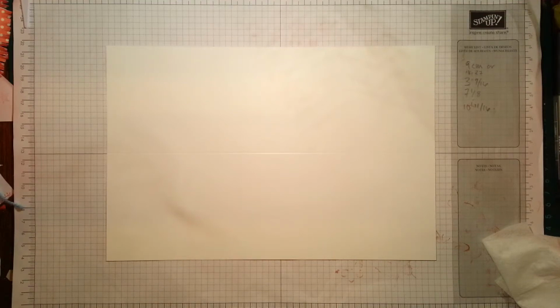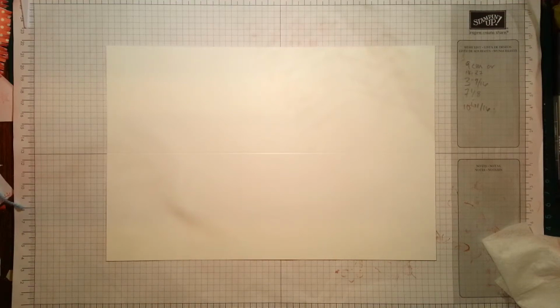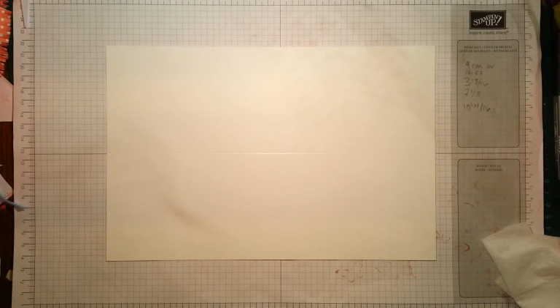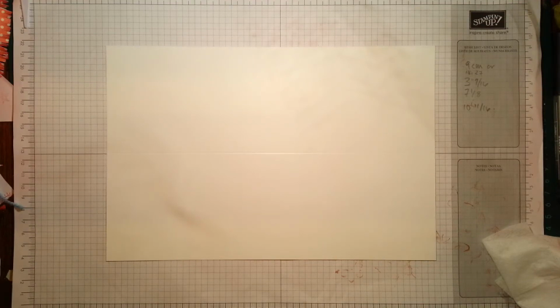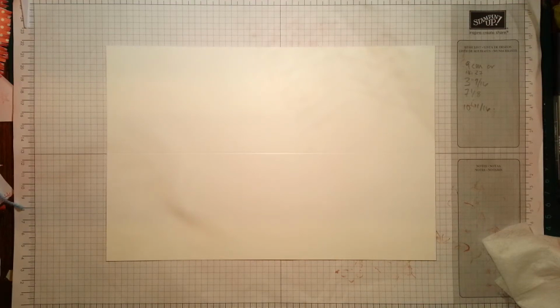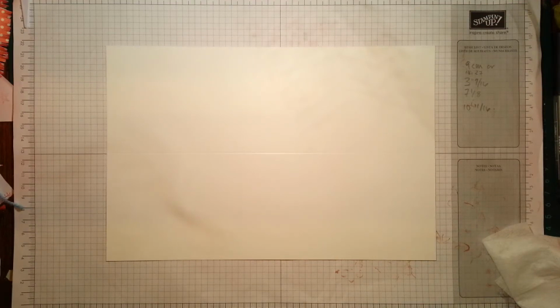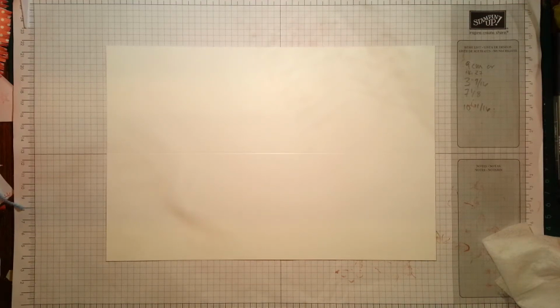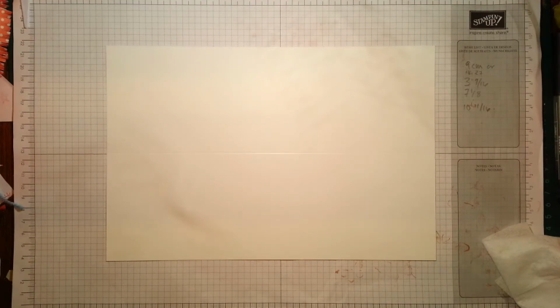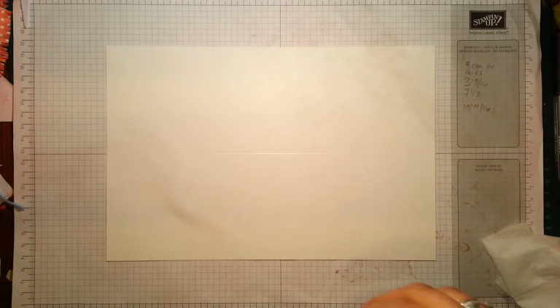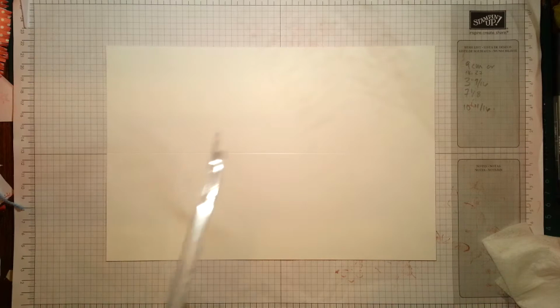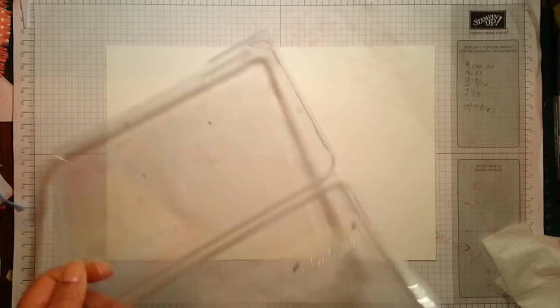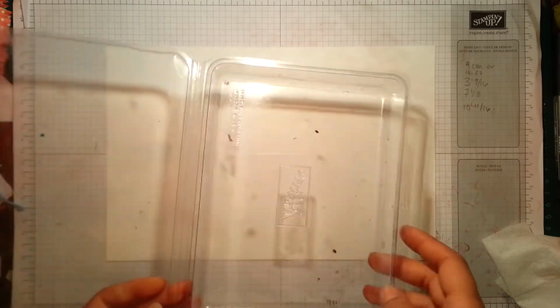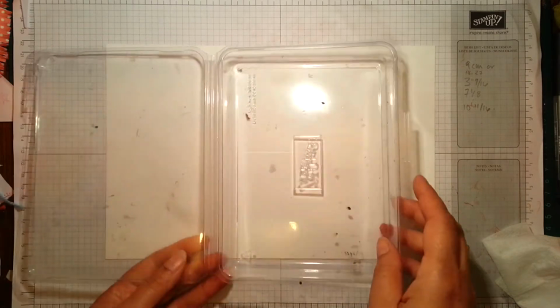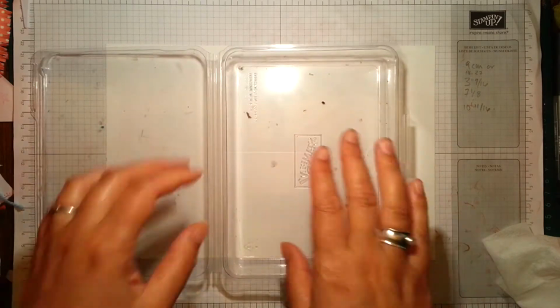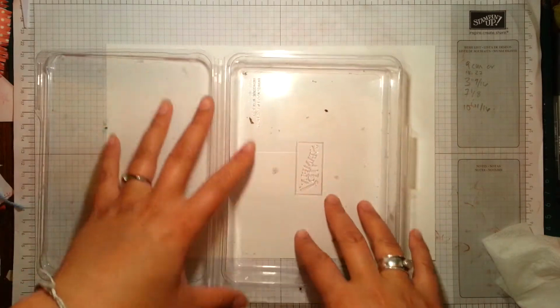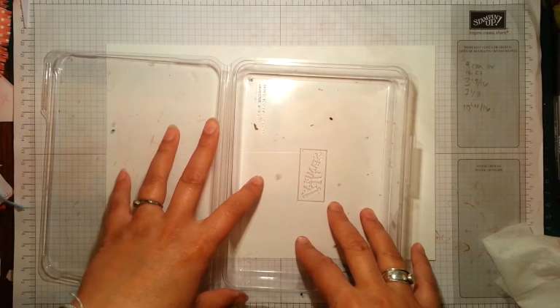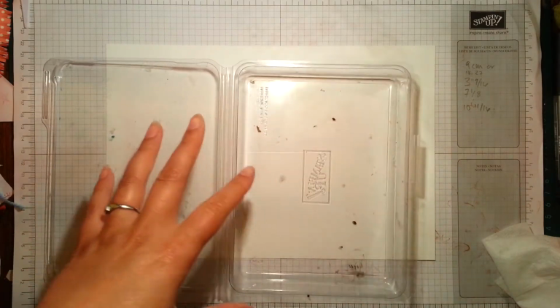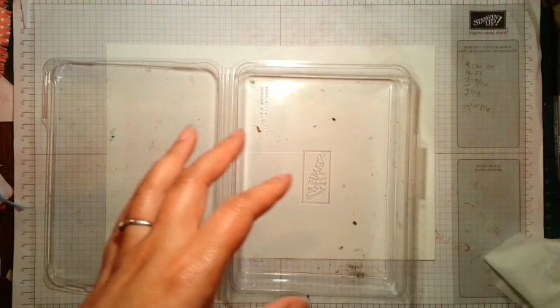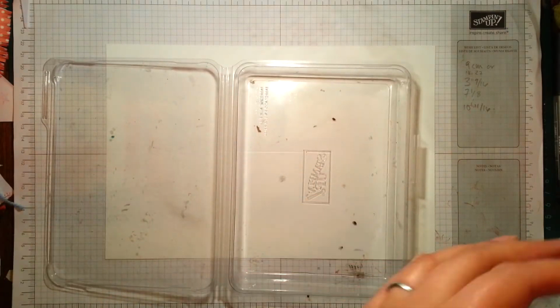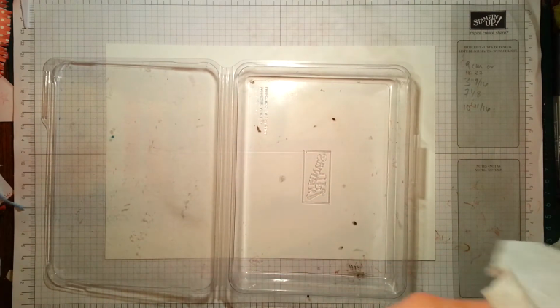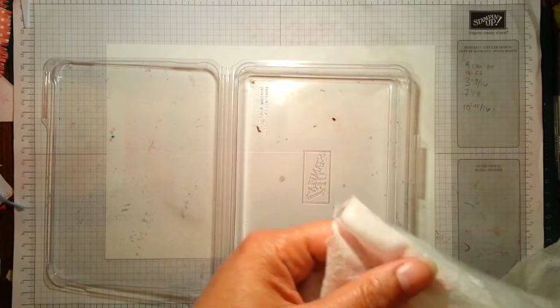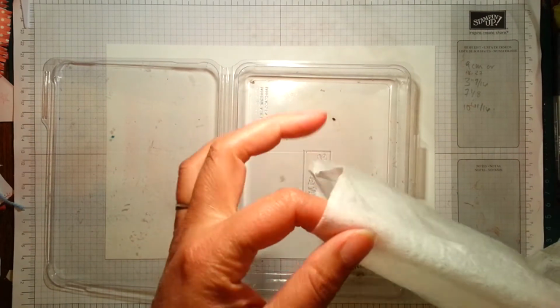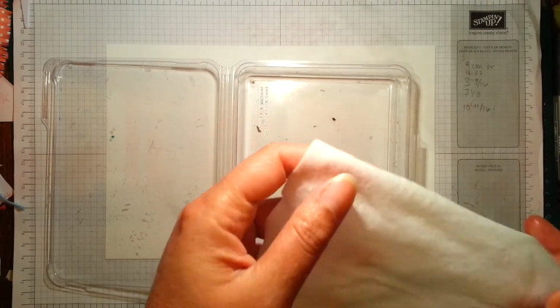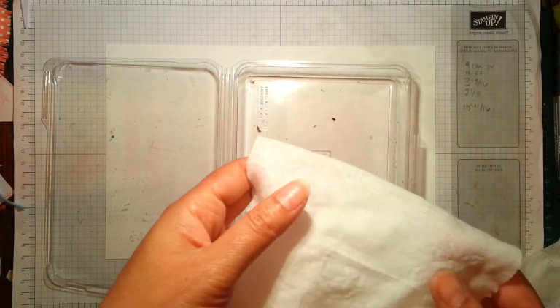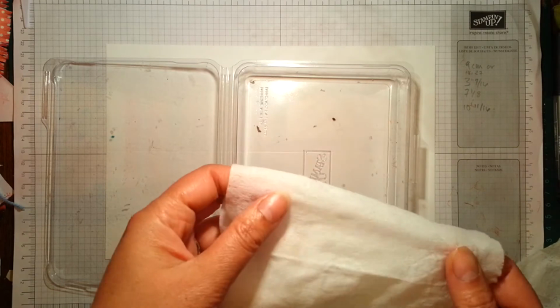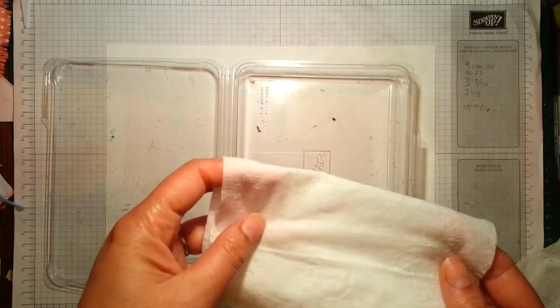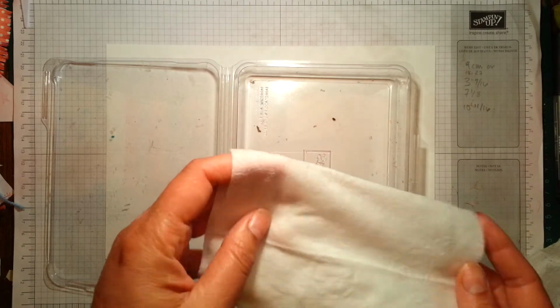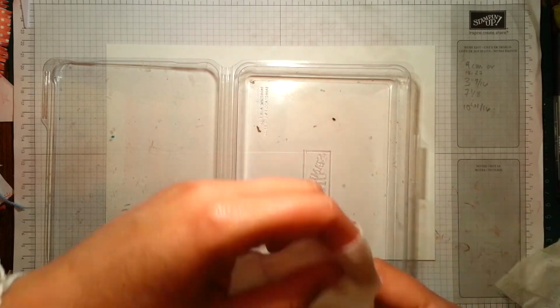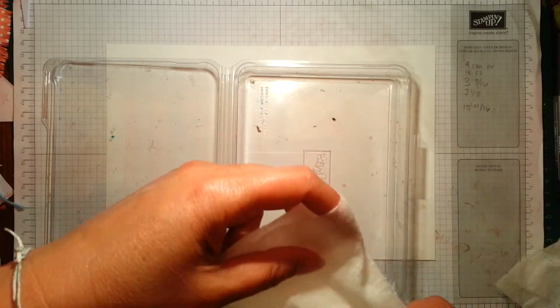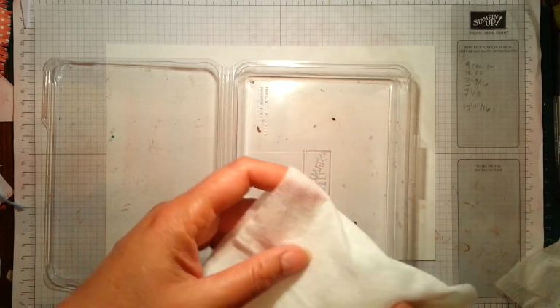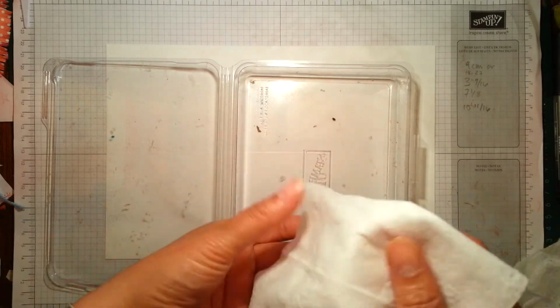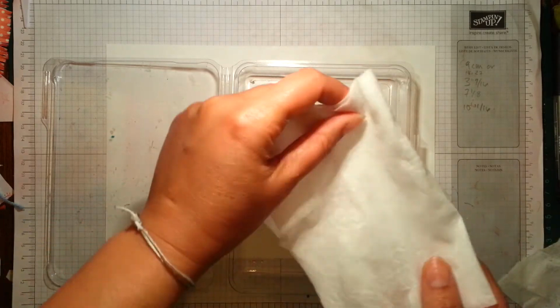Hi there, it's Ruth here at Artful Stampin' with another One Sheet Wonder Wednesday. I've had lots of people asking me about how to make the custom ink pads that I've been doing on some of my videos, so I'm going to show you how to do that now.